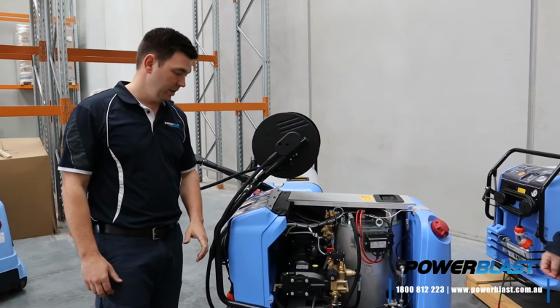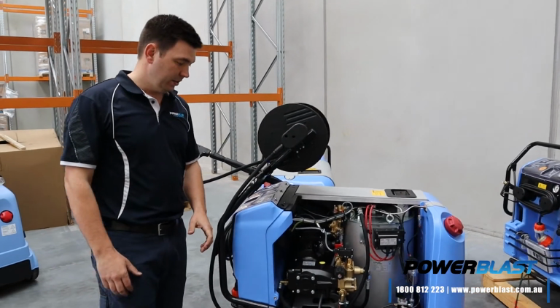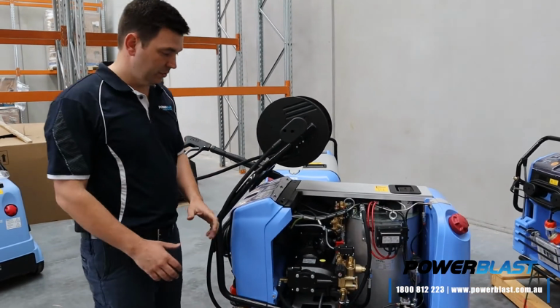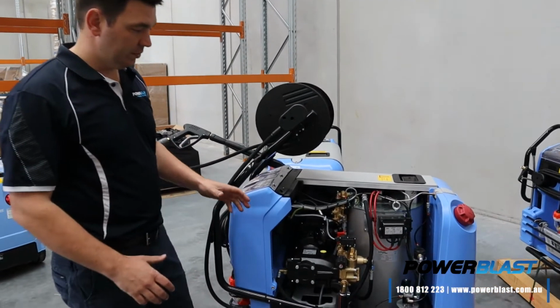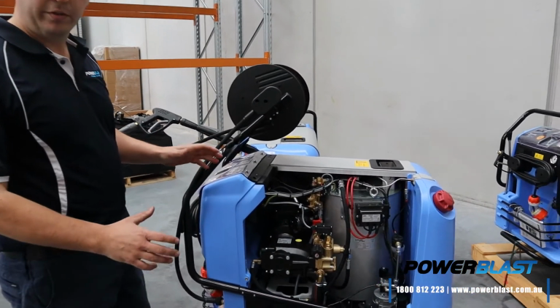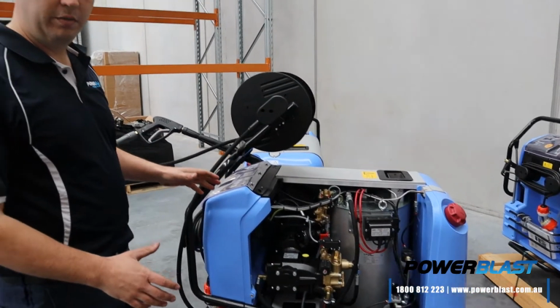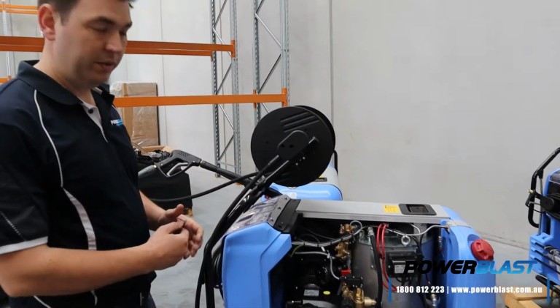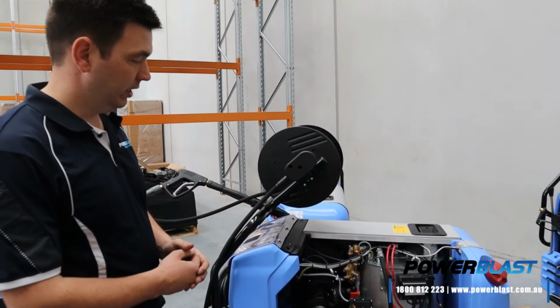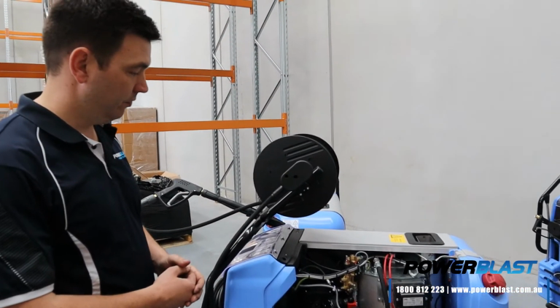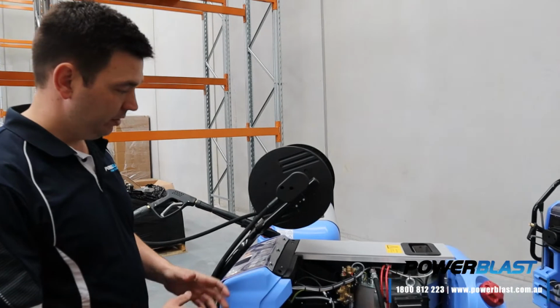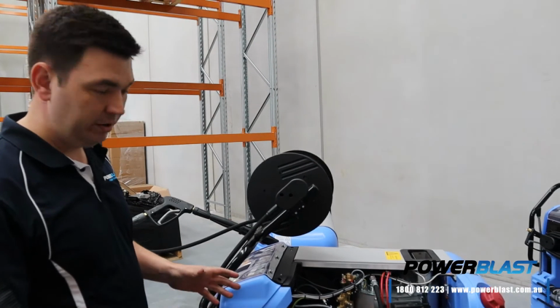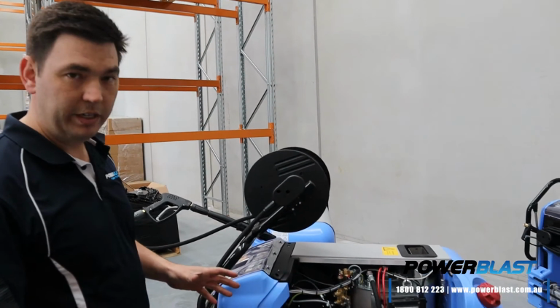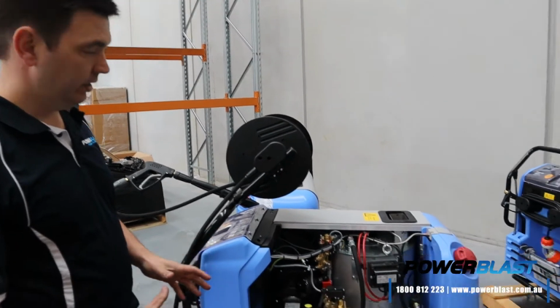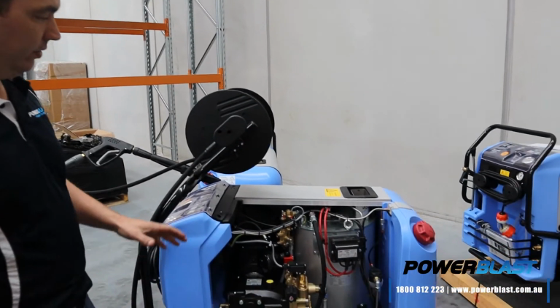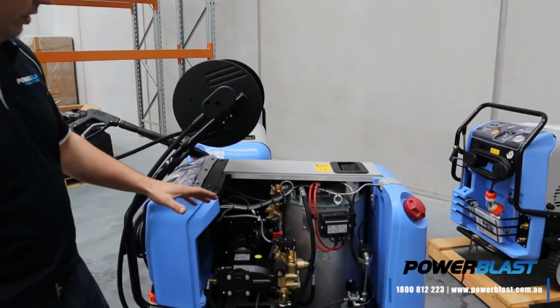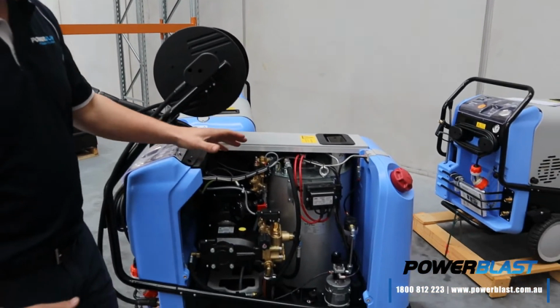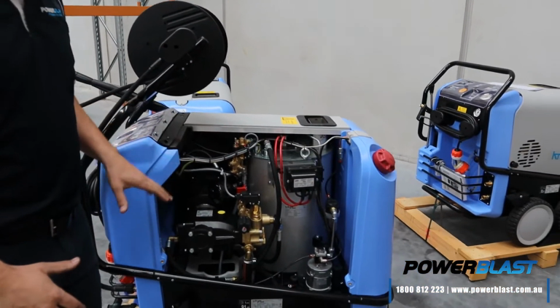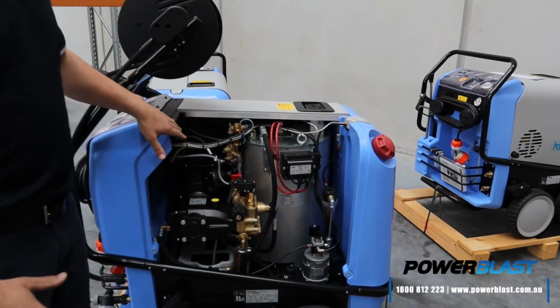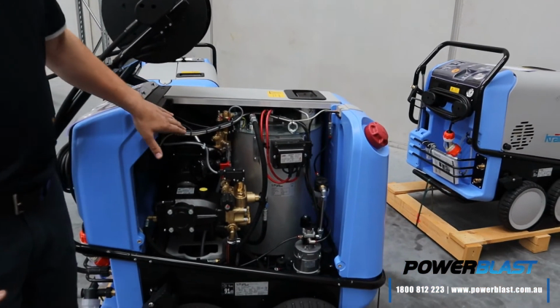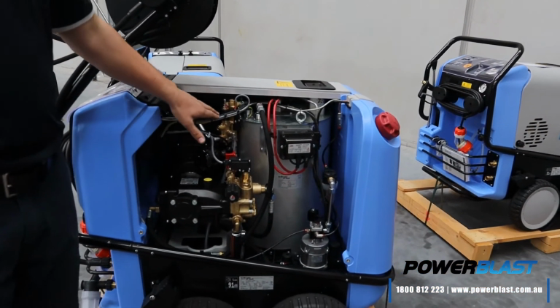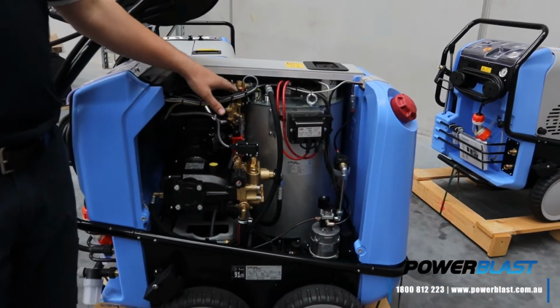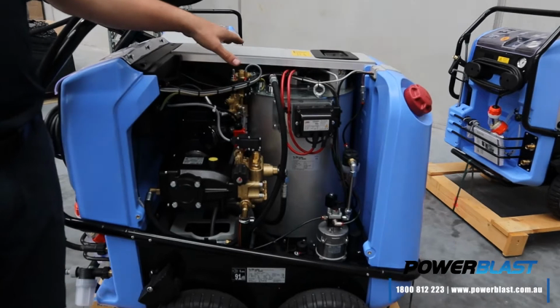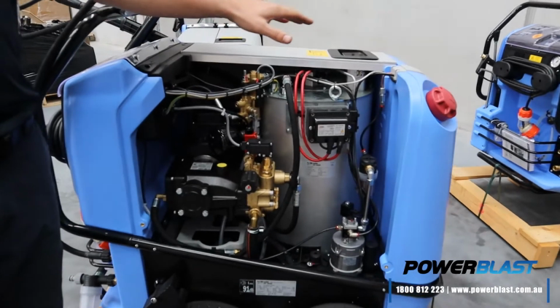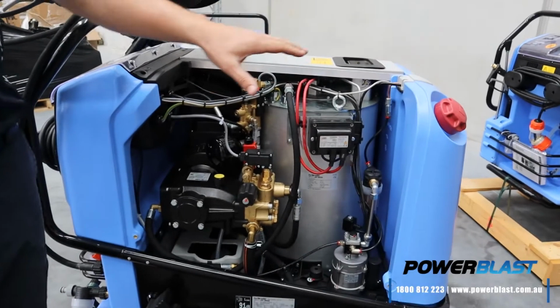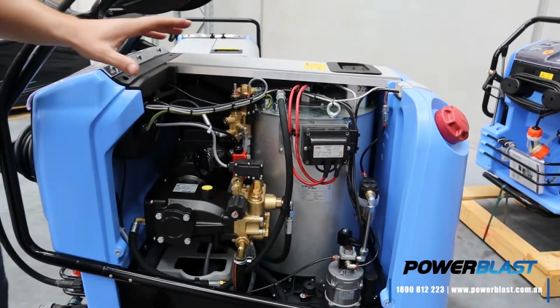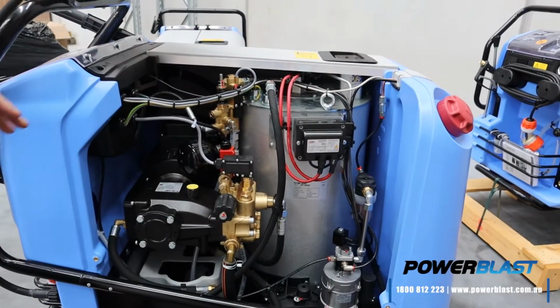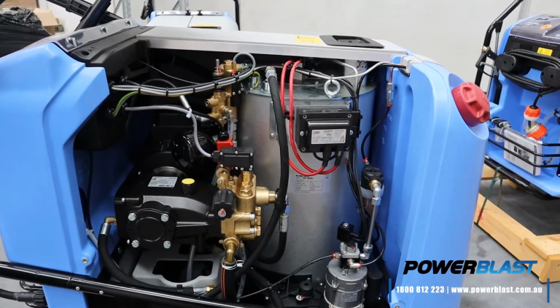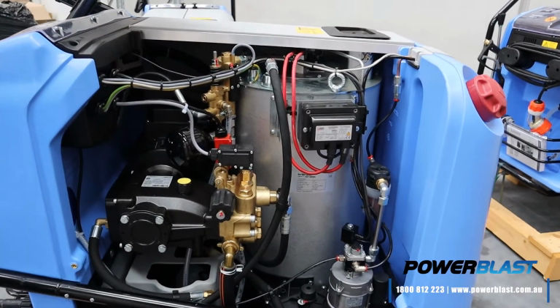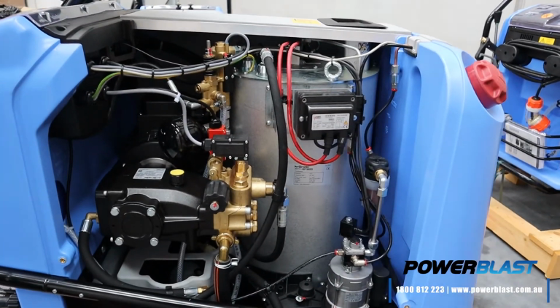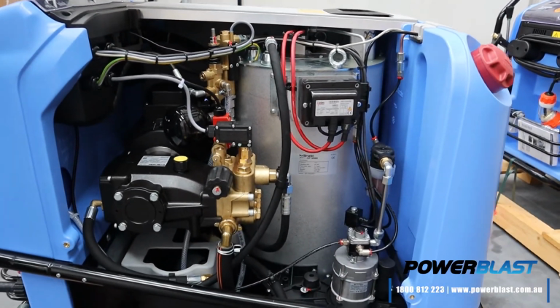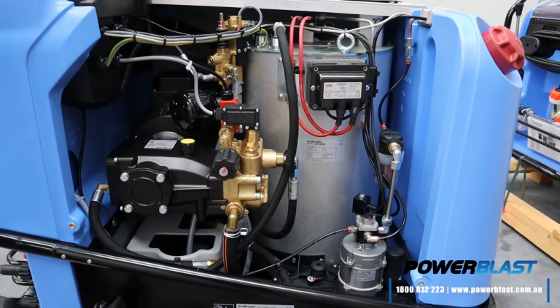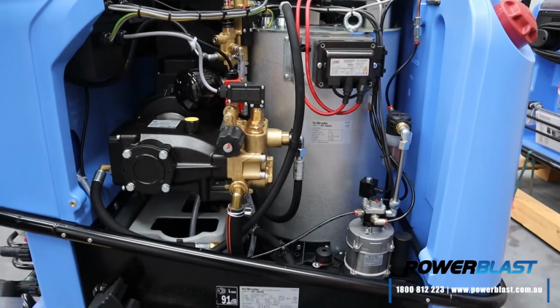So the internals of the machine is probably the first thing you'll notice when you take the cover off — they're very, very neat. Everything's very neat and tidy. All your cables are tied up. Everything's got its own little place. There's nothing messy or scruffy underneath here.